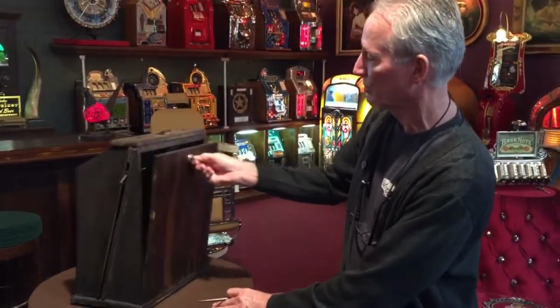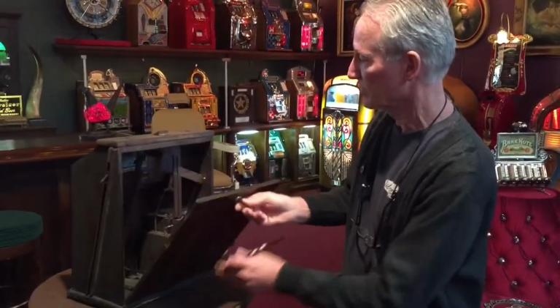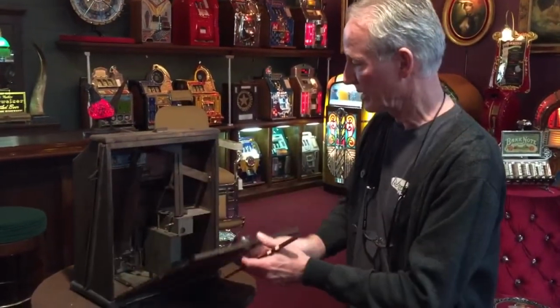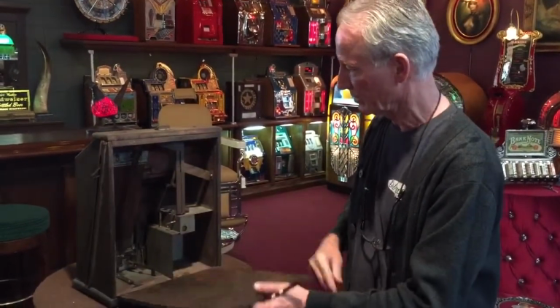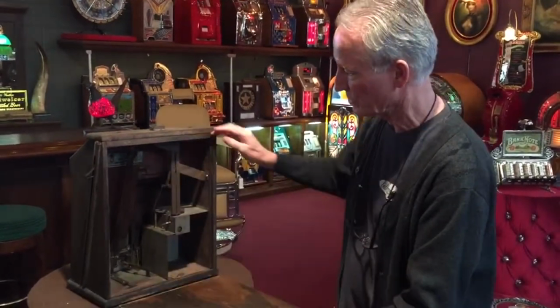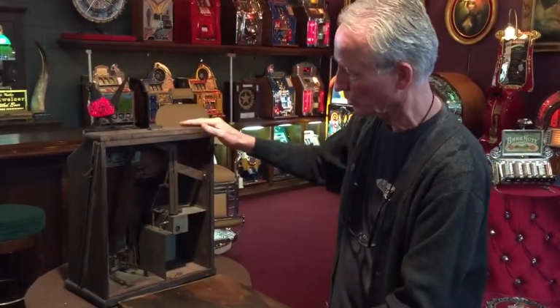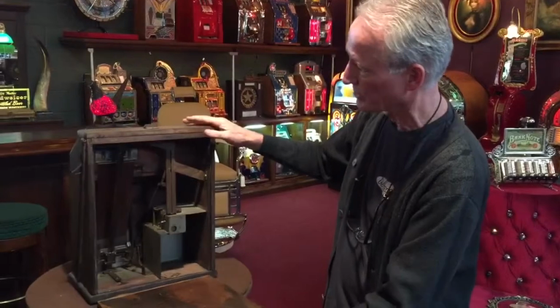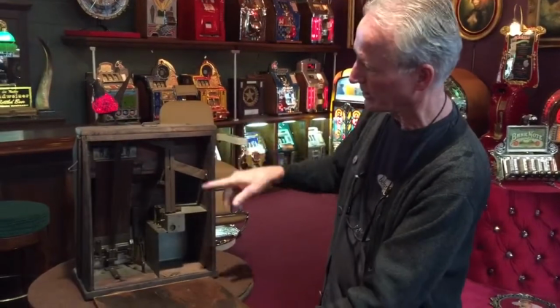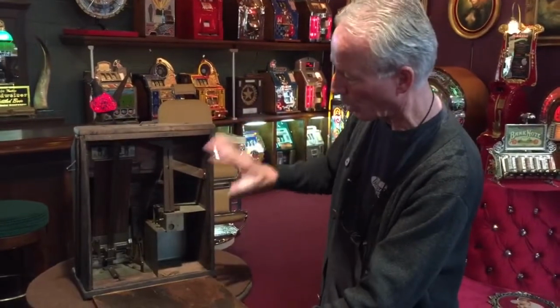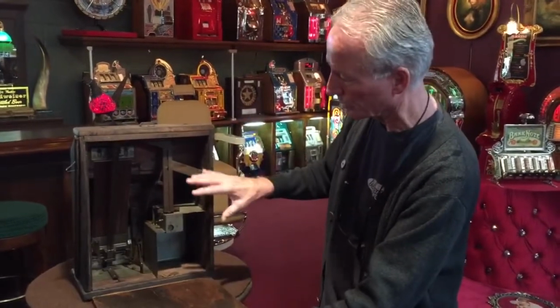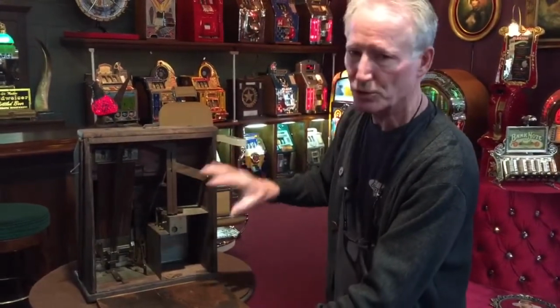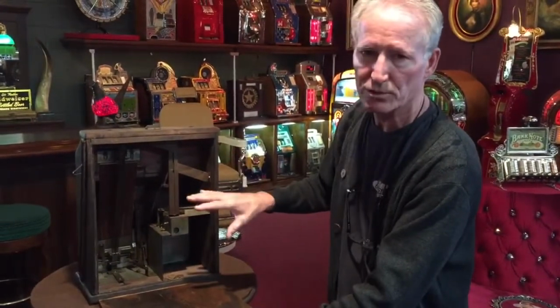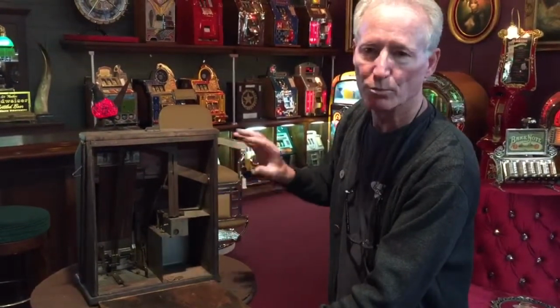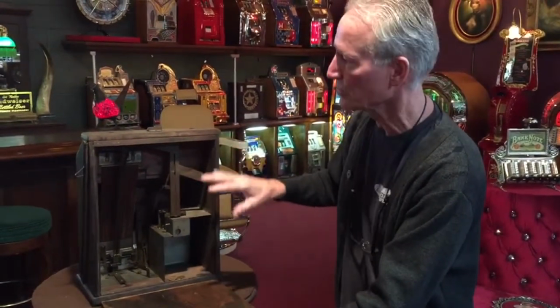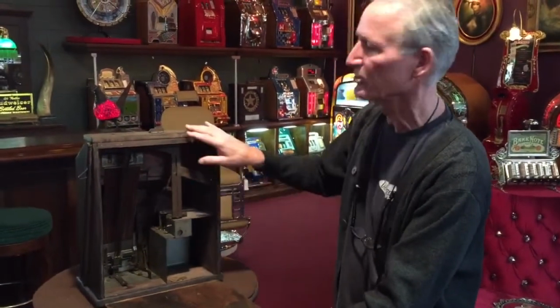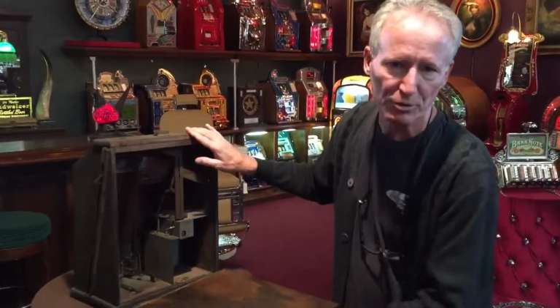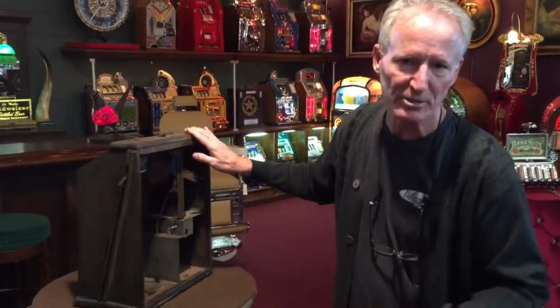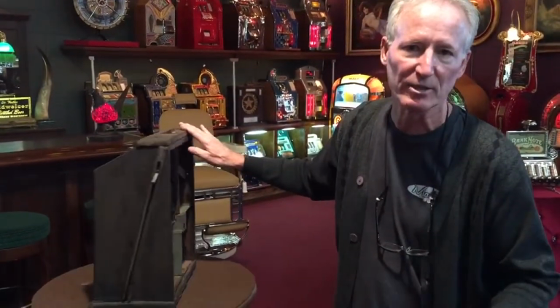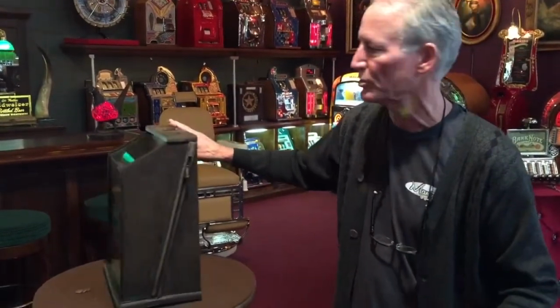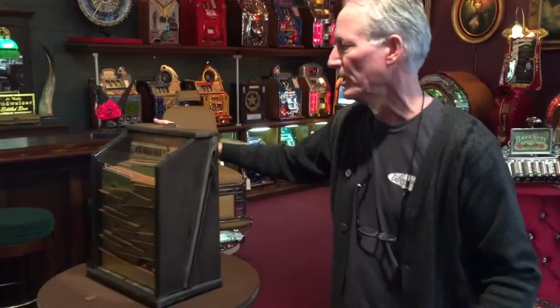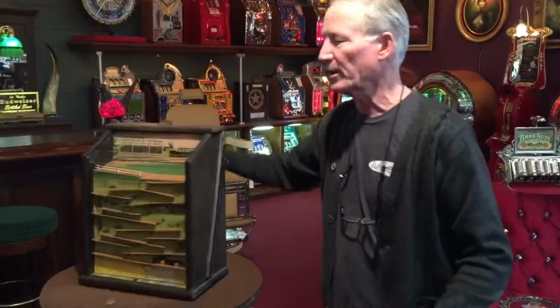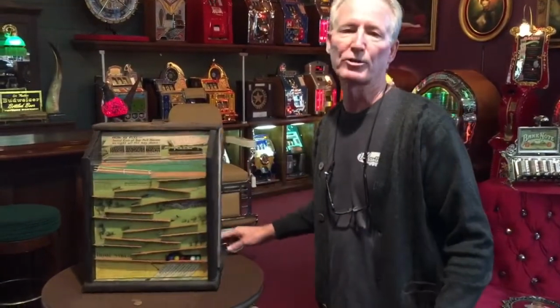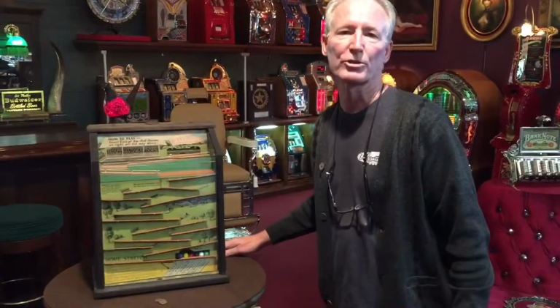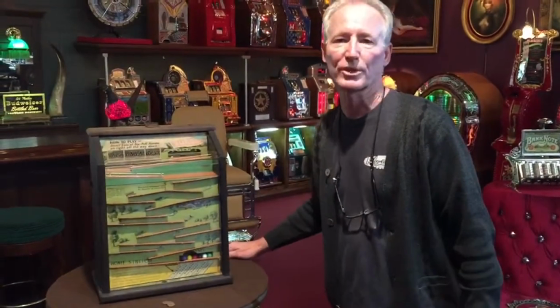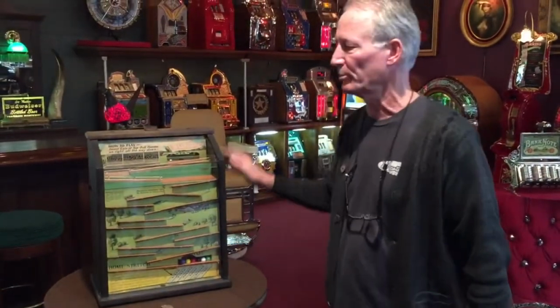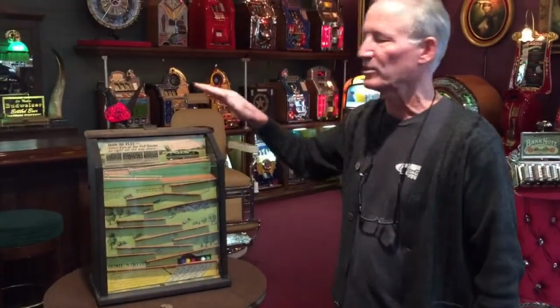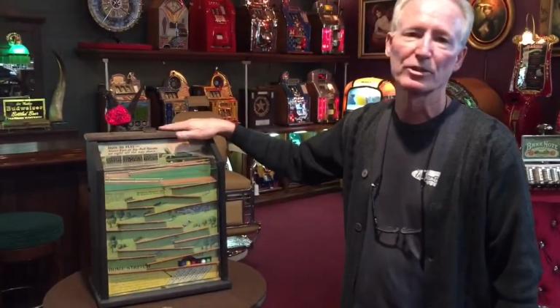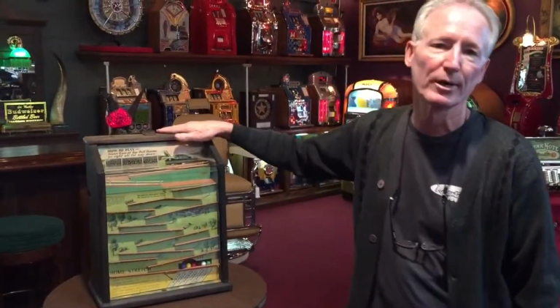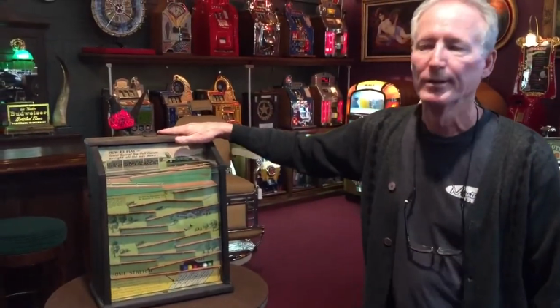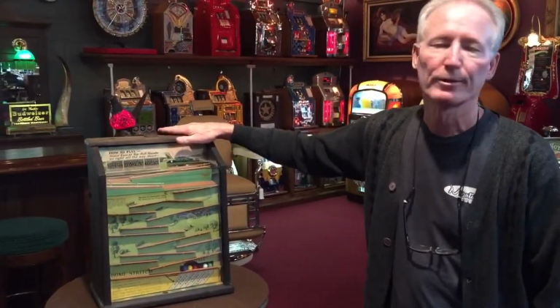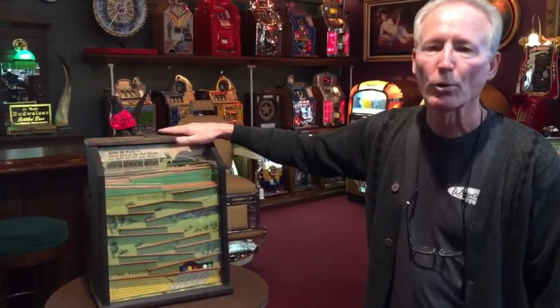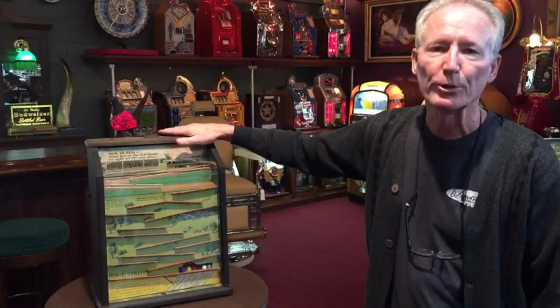I'll show you inside here — nice and cool, nice and neat. Serviced, runs good. Steeplechase, 1932. If you've got a ranch with horses, this would be a real nice addition to your horse room.